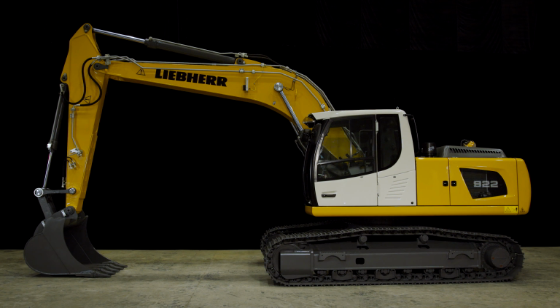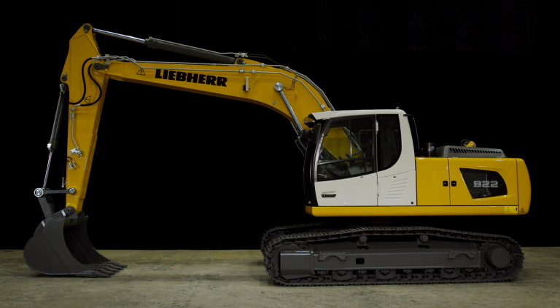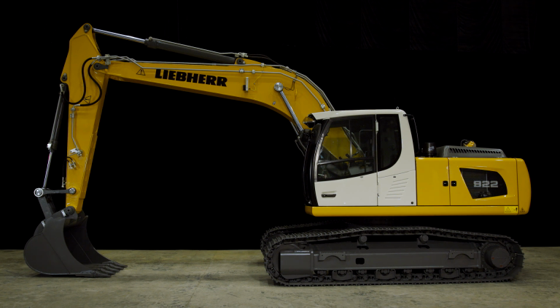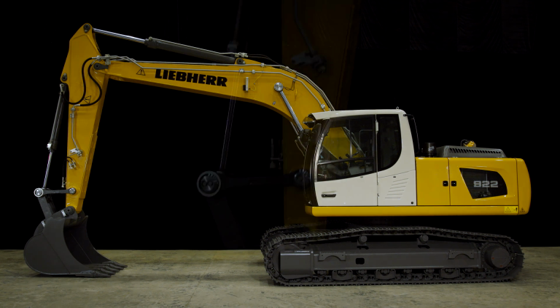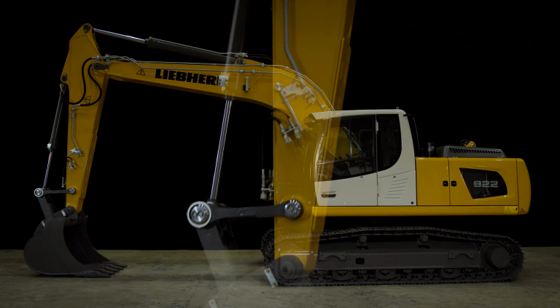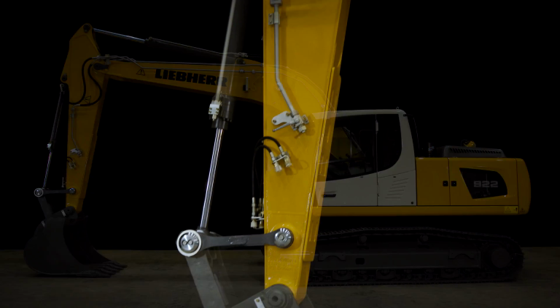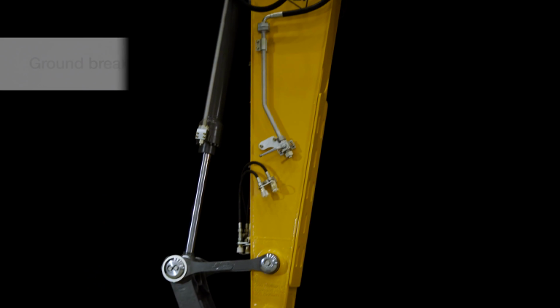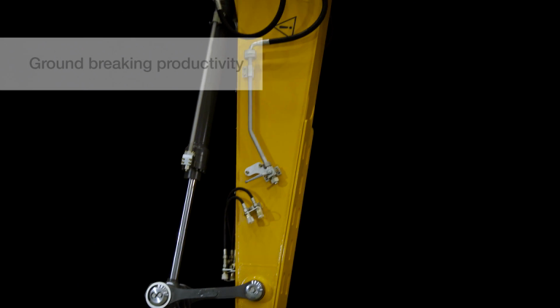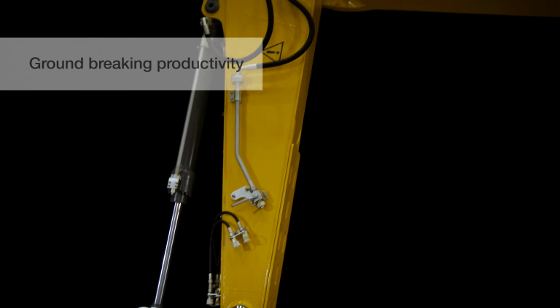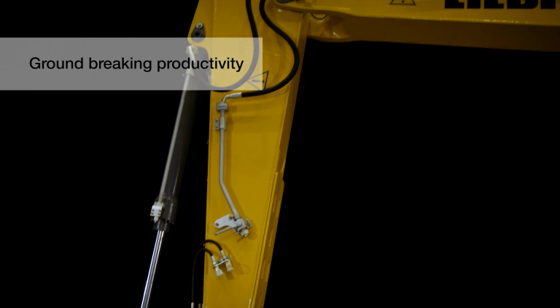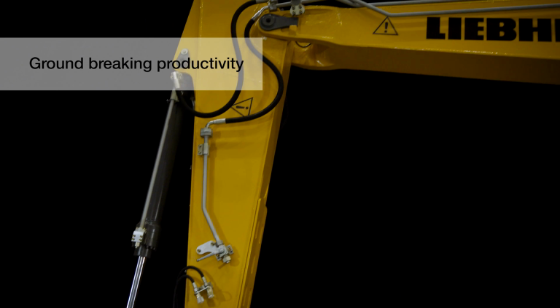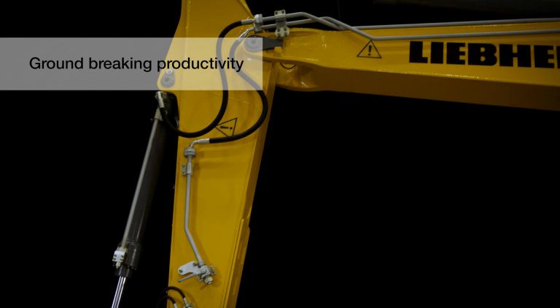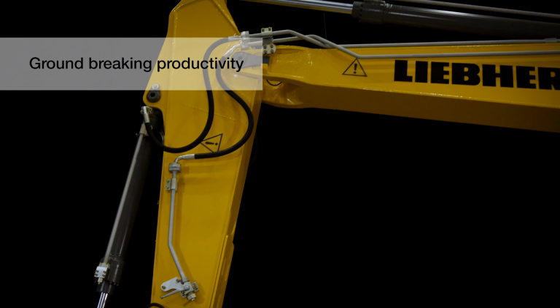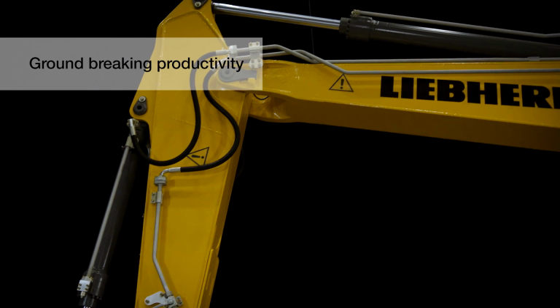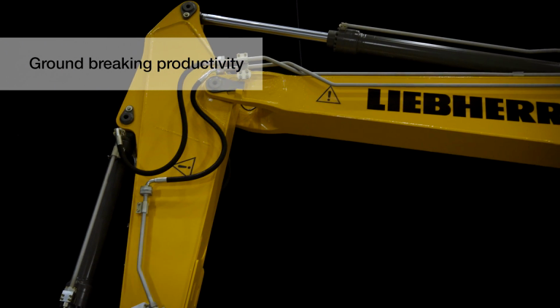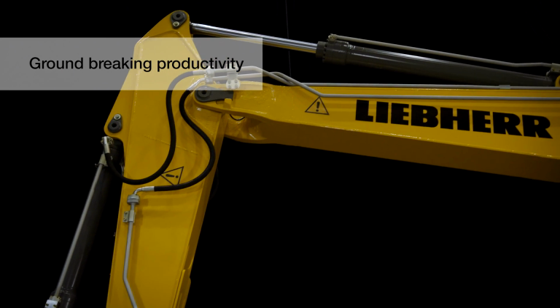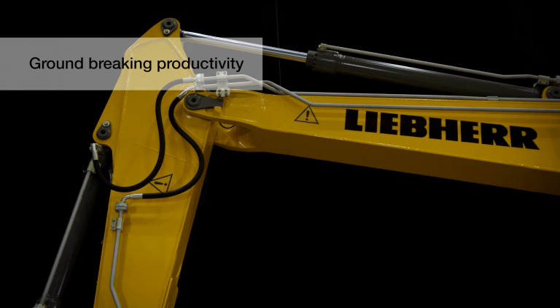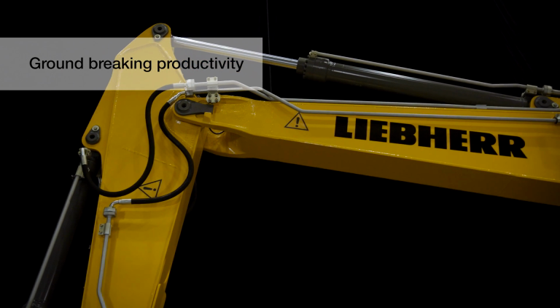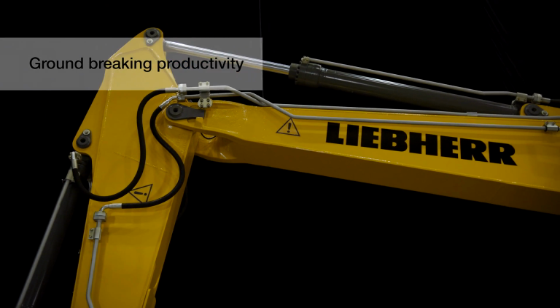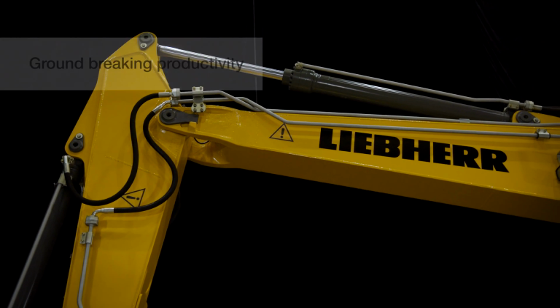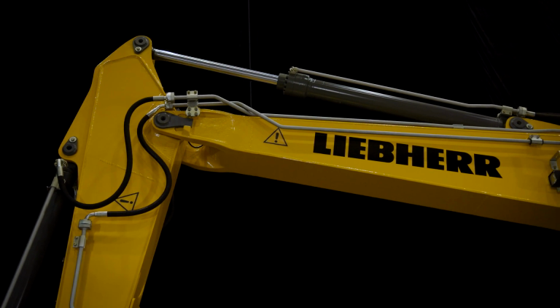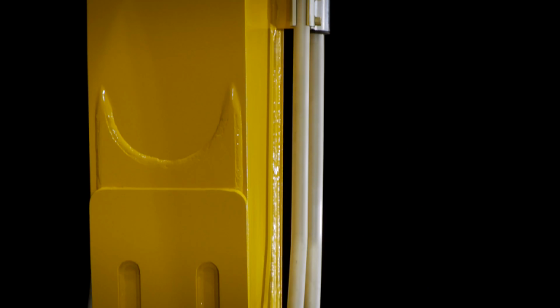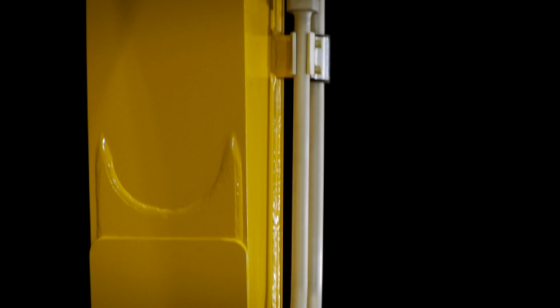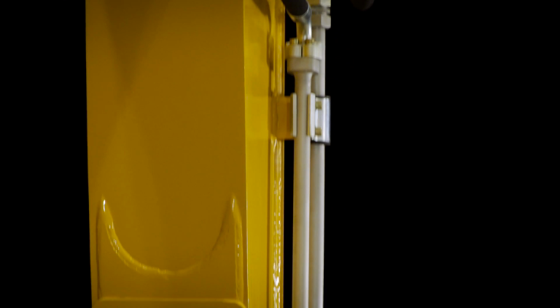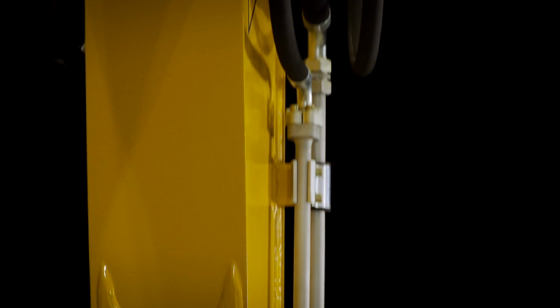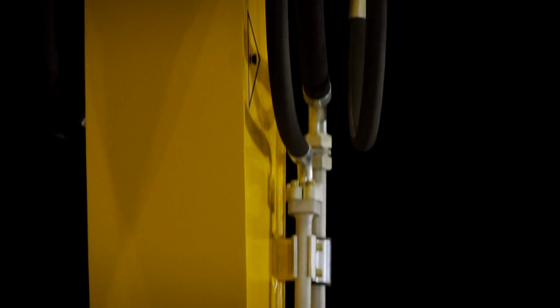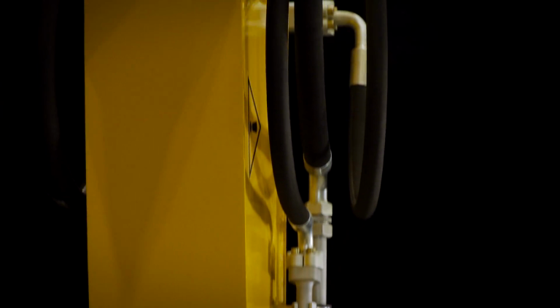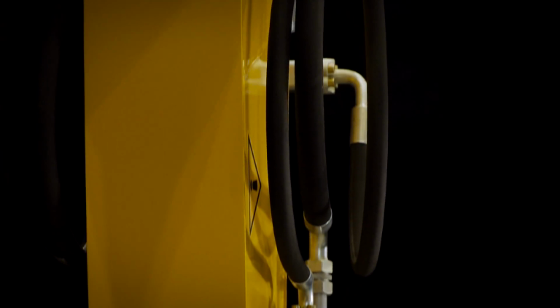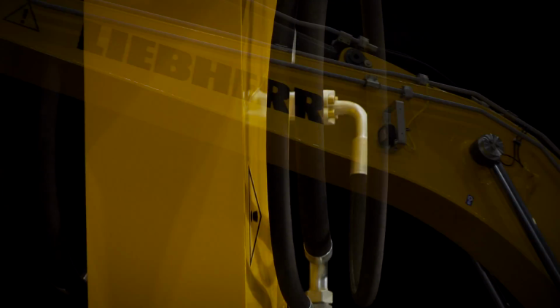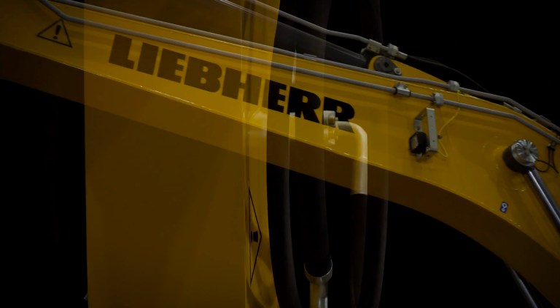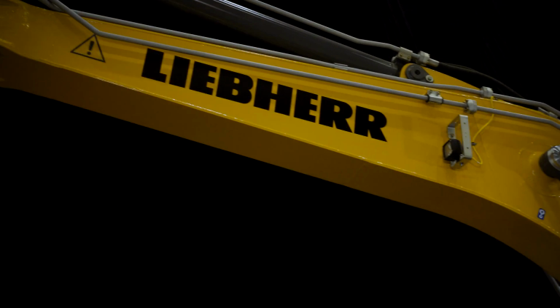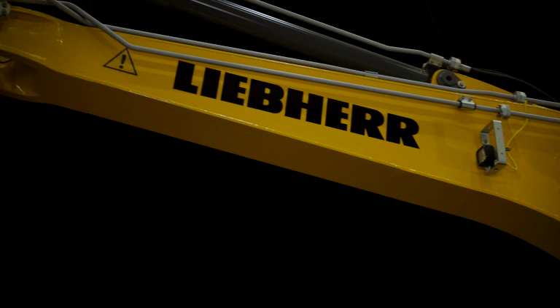Liebherr excavators come with a choice of stick options that offer excellent versatility. Longer sticks for deeper digging or easier truck loading, shorter sticks for greater digging force and increased productivity.